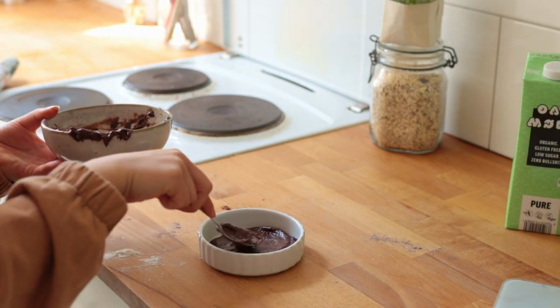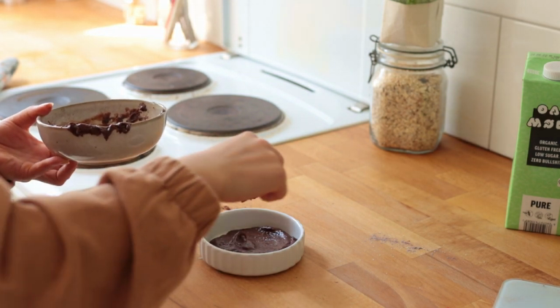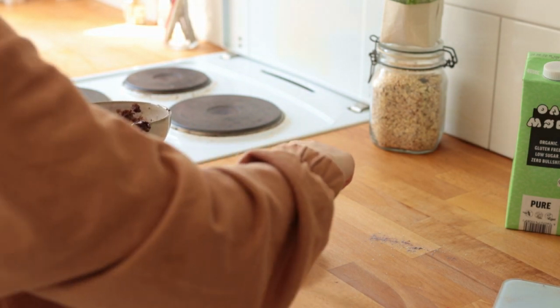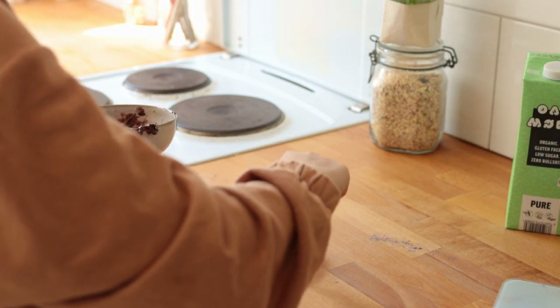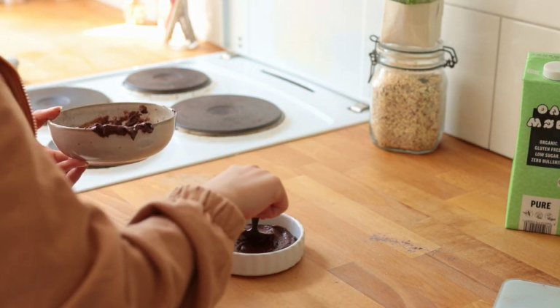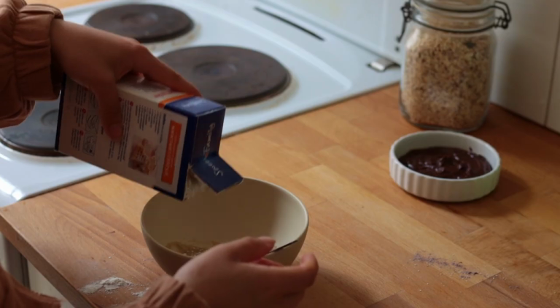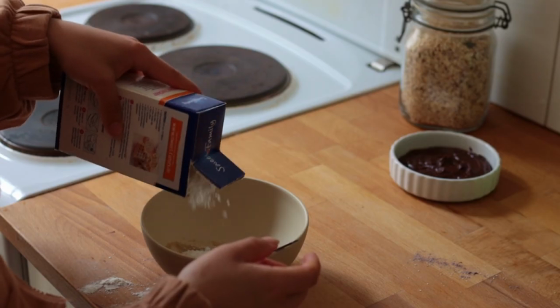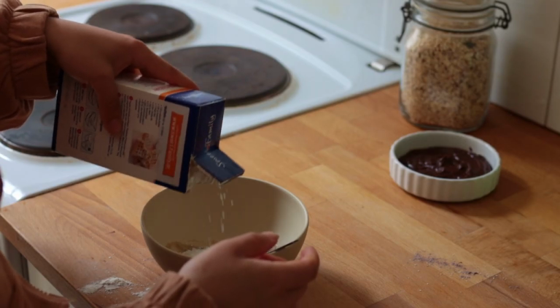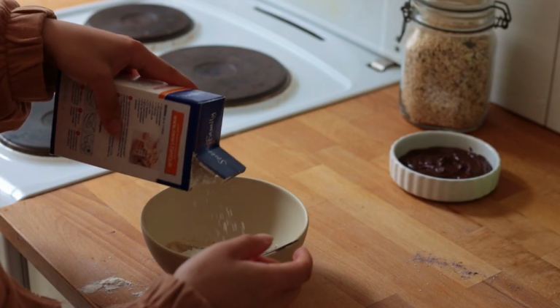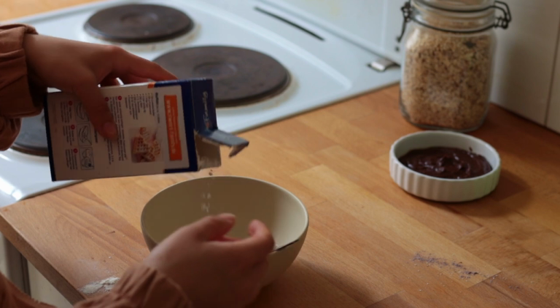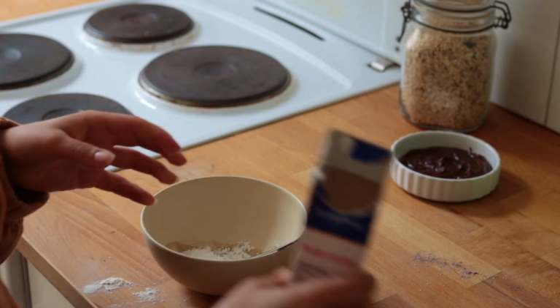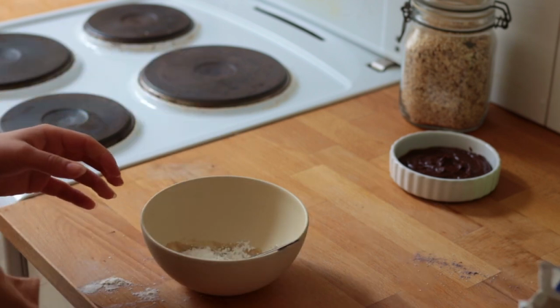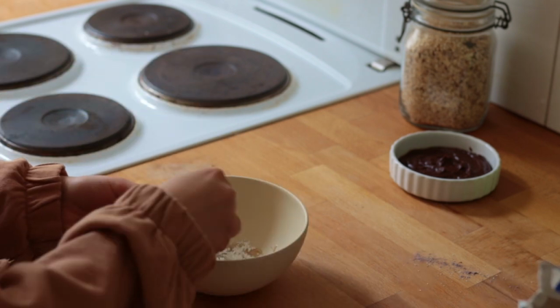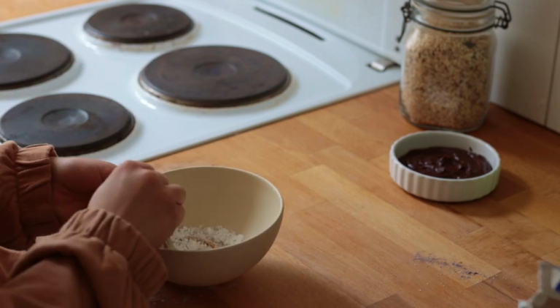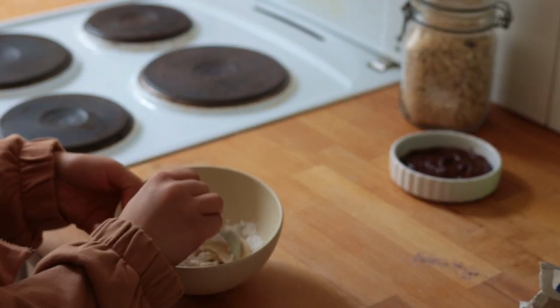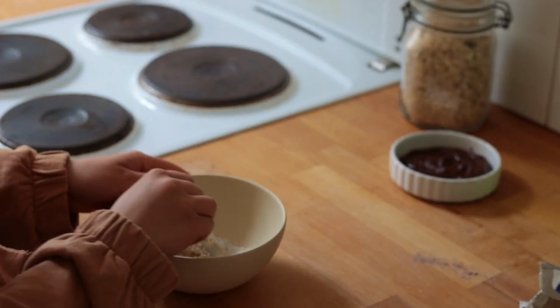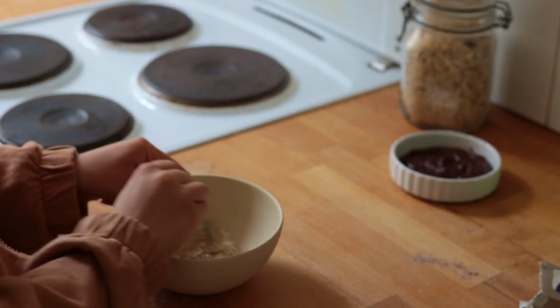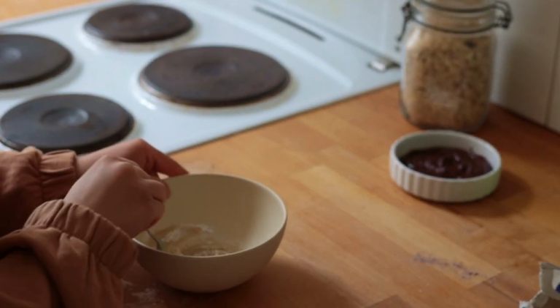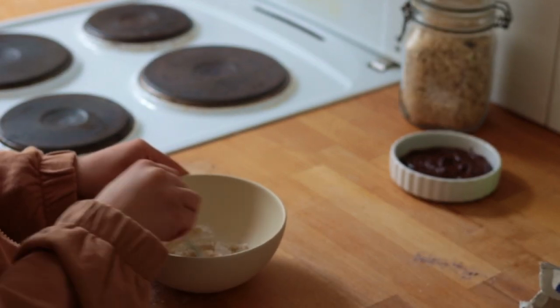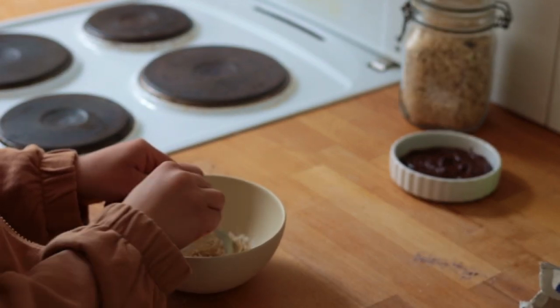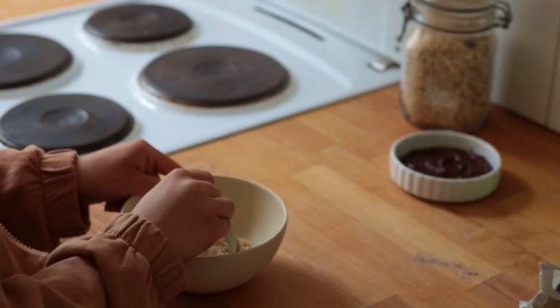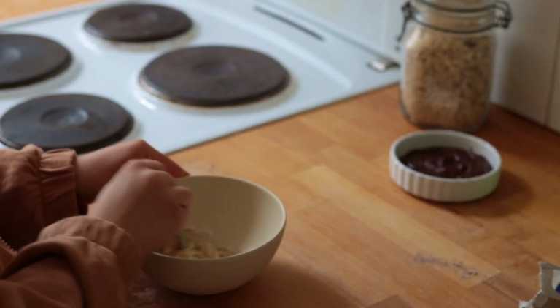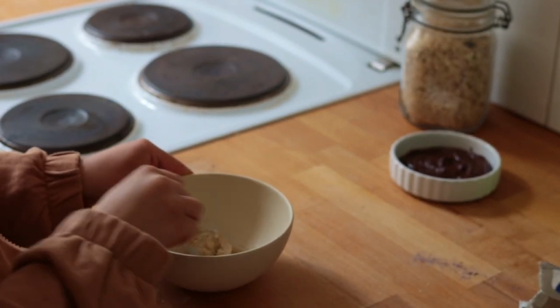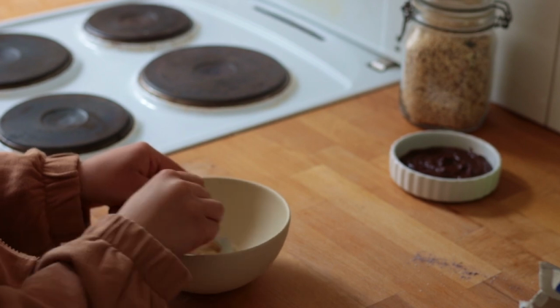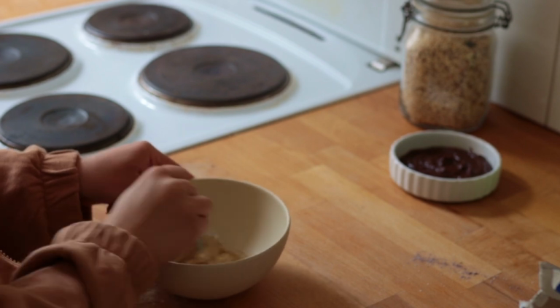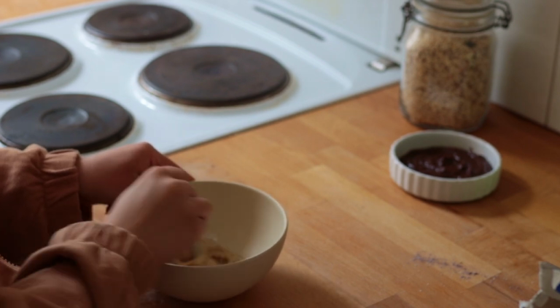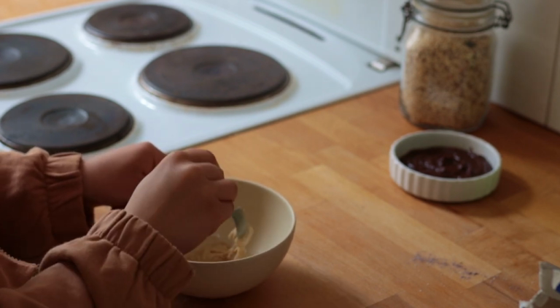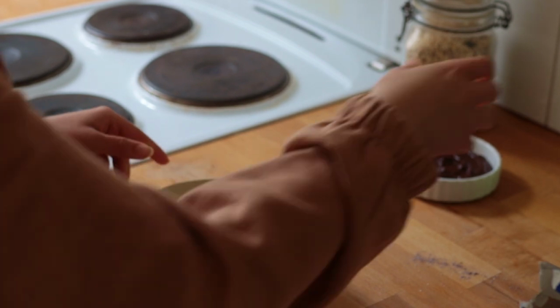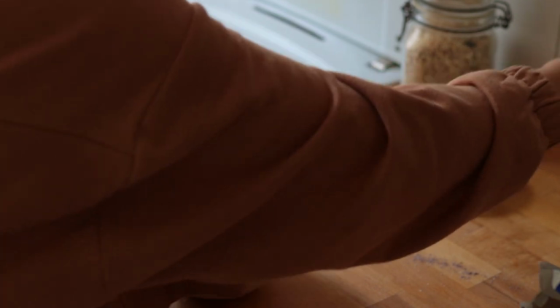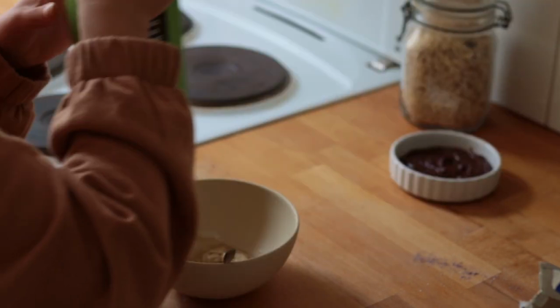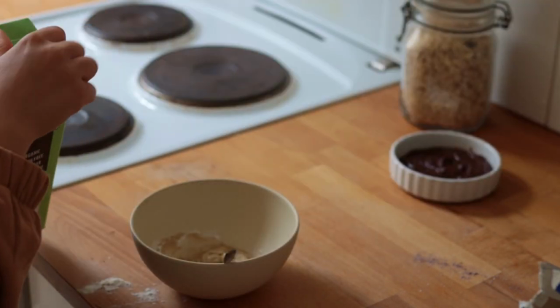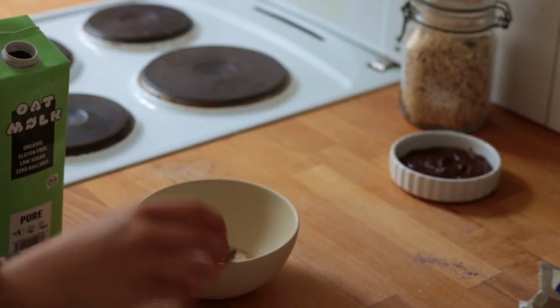Set that aside because now in a separate bowl you're quickly going to combine all the ingredients for the tahini swirl: white tahini, powdered sugar, and a tiny bit of non-dairy milk.